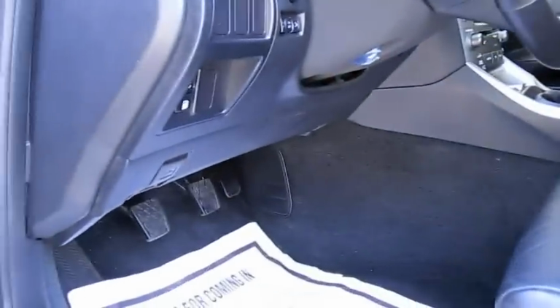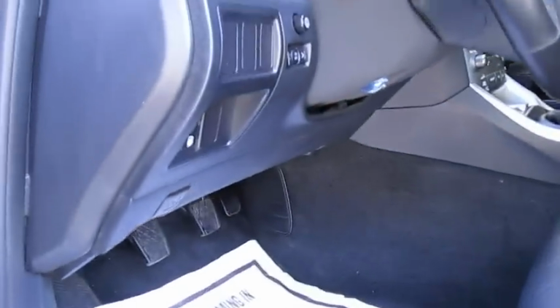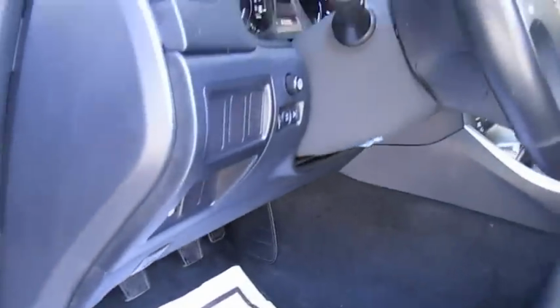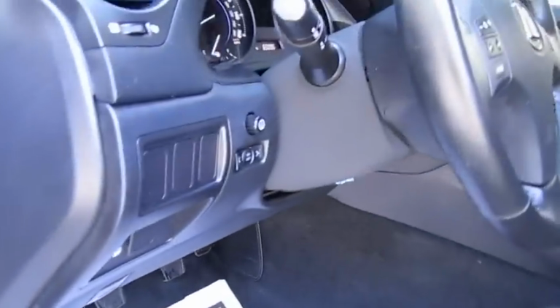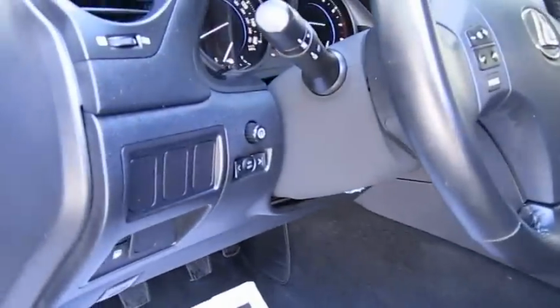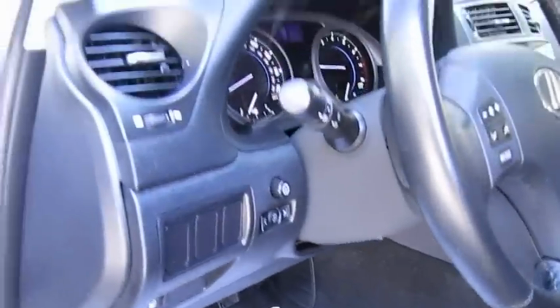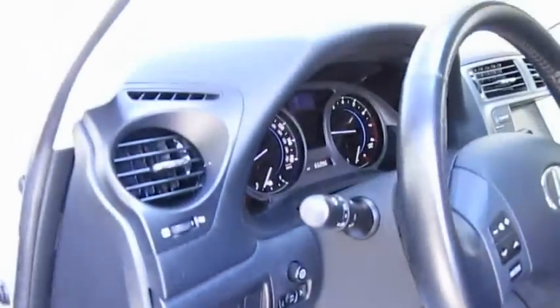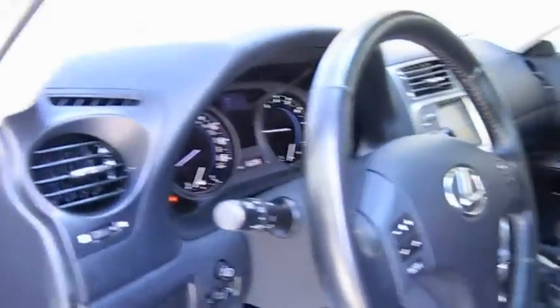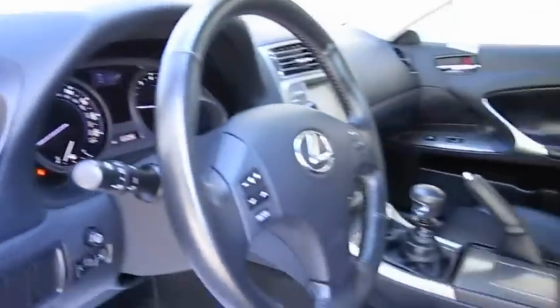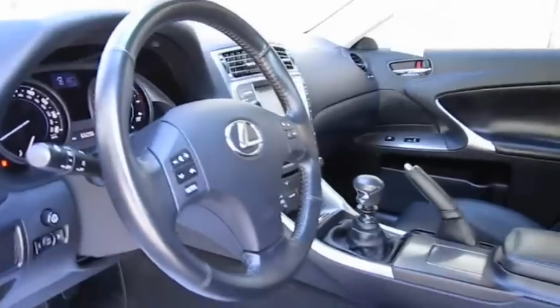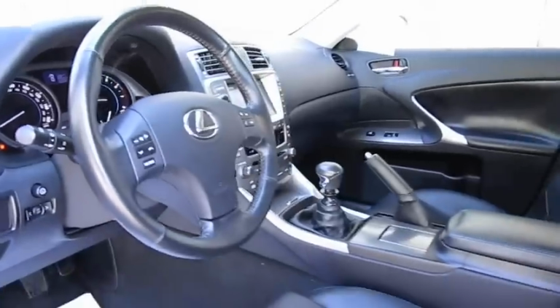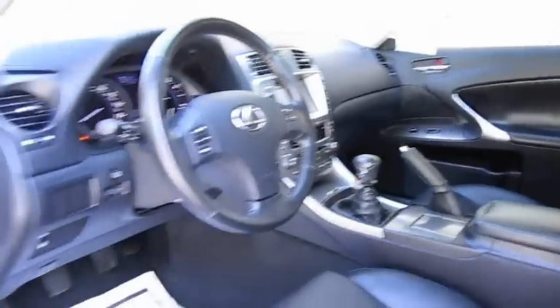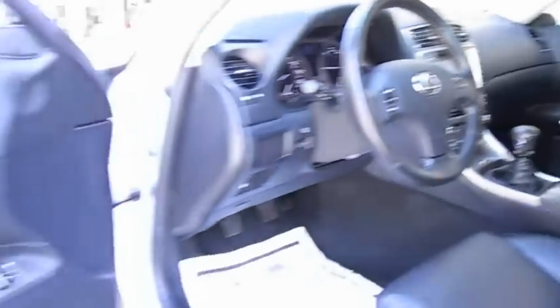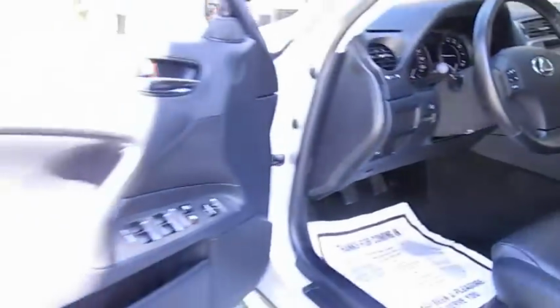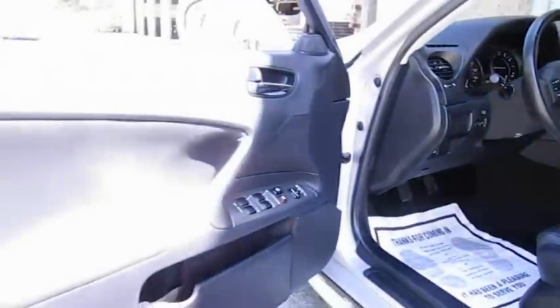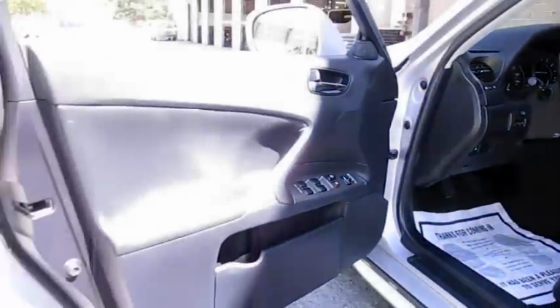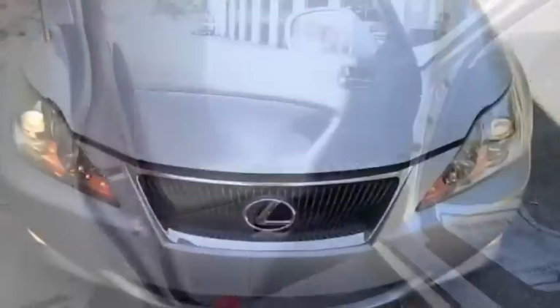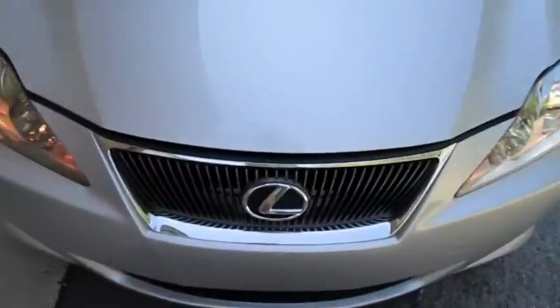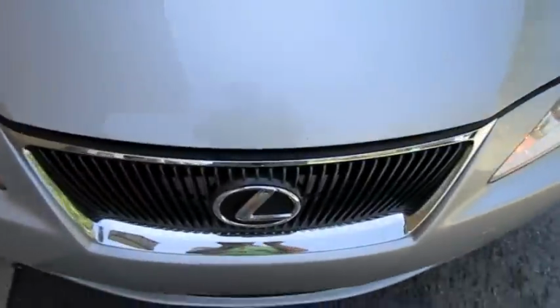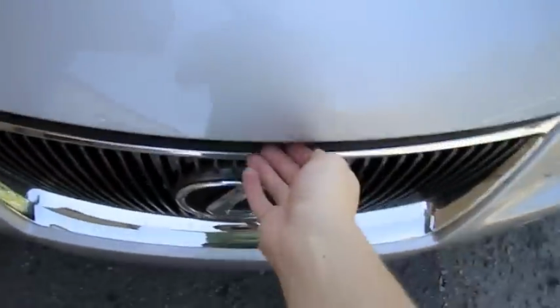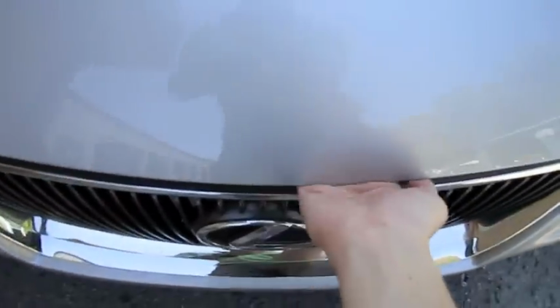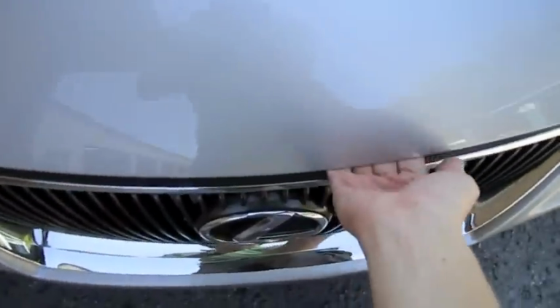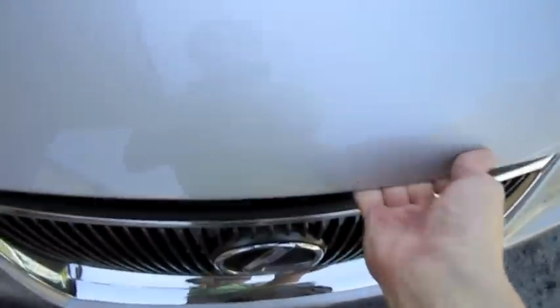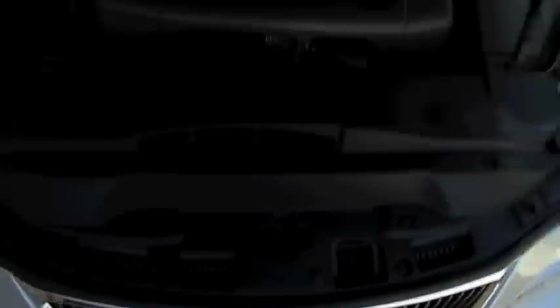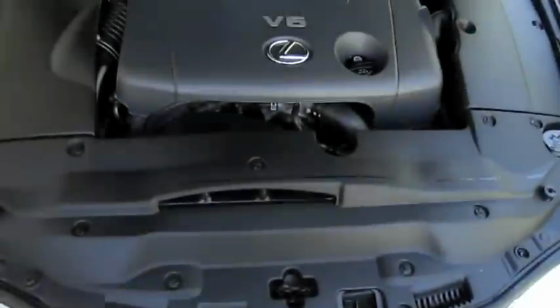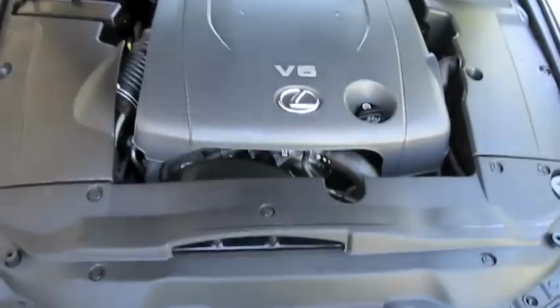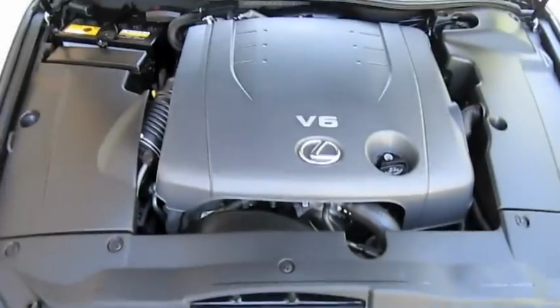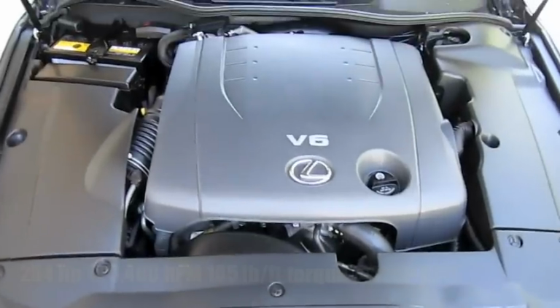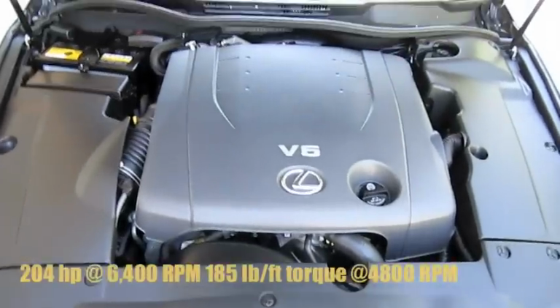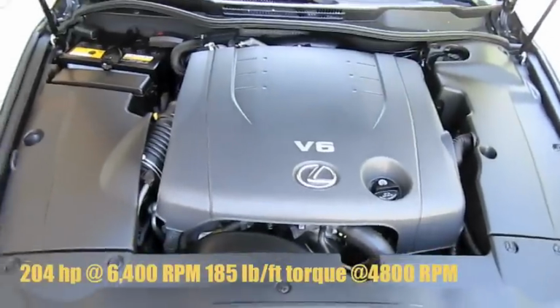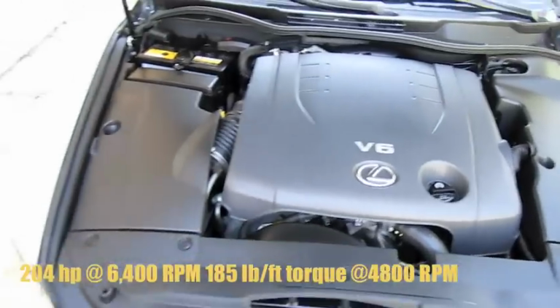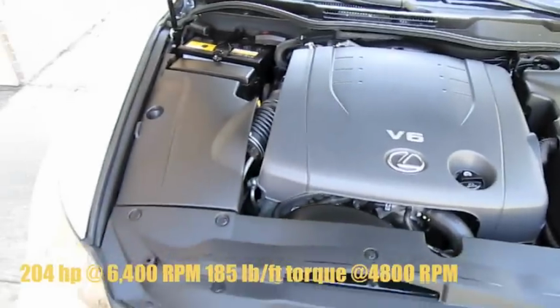Fuel cap release. It's got a 2.5 liter V6.